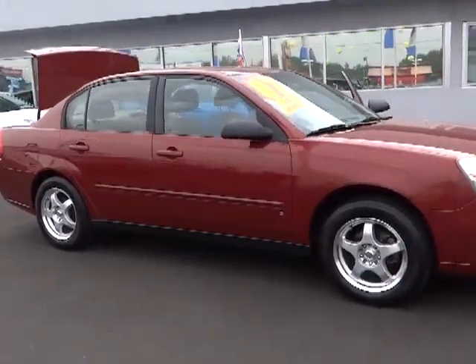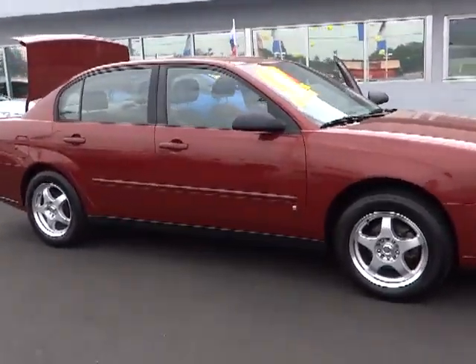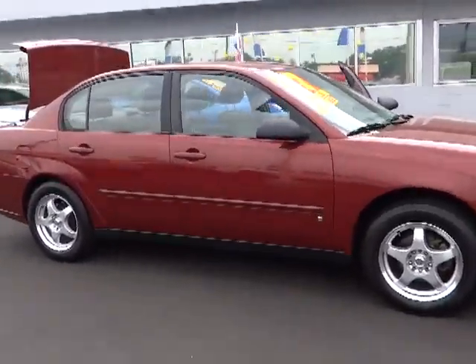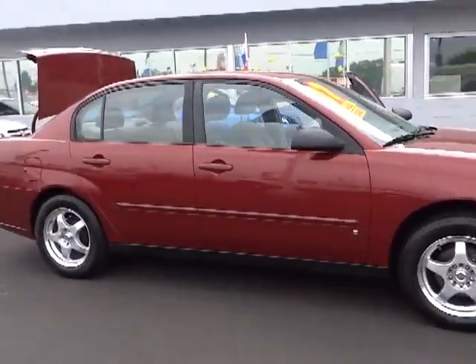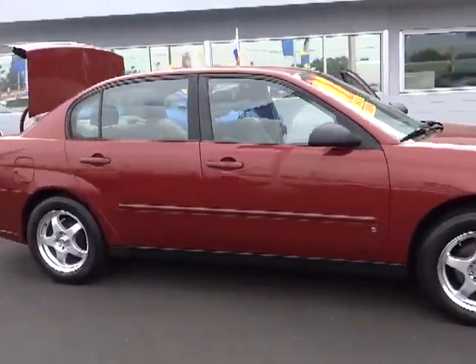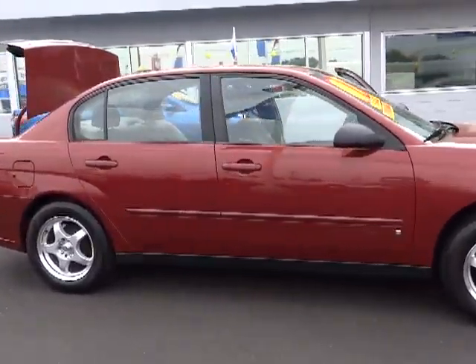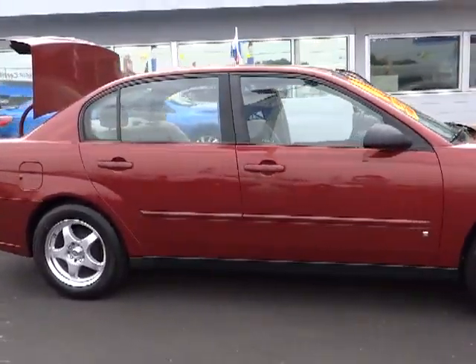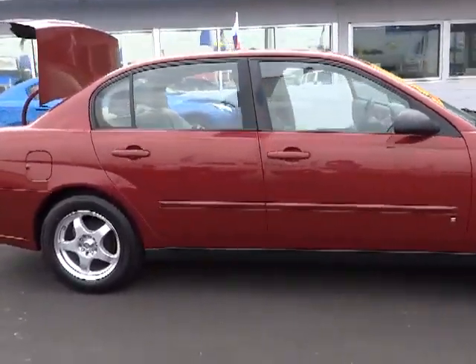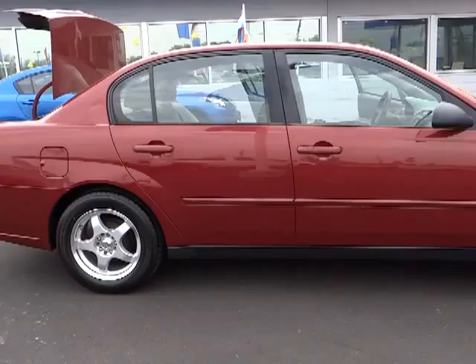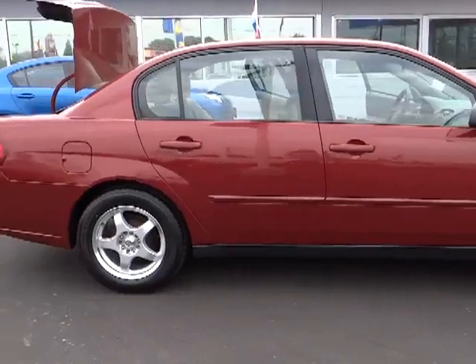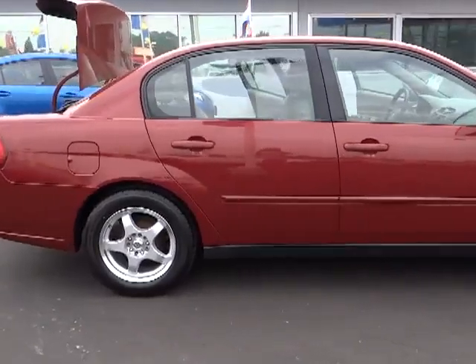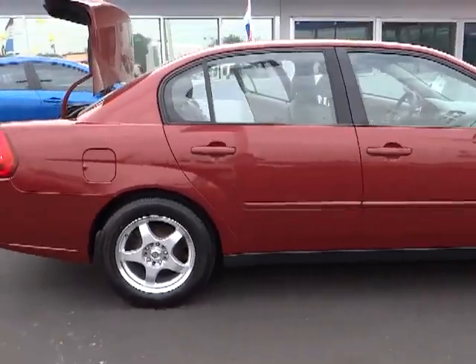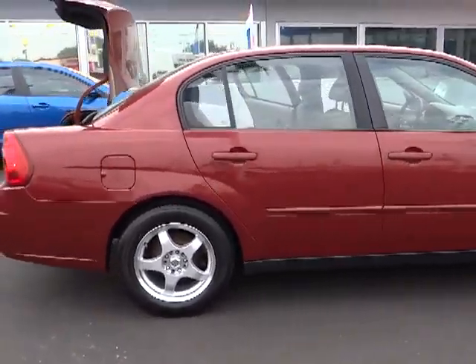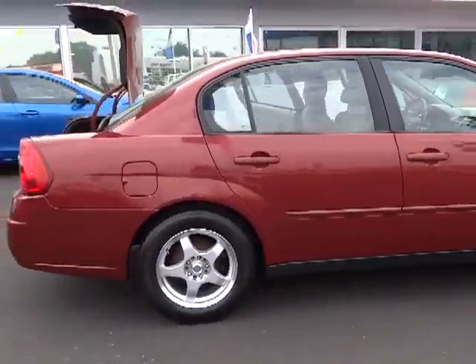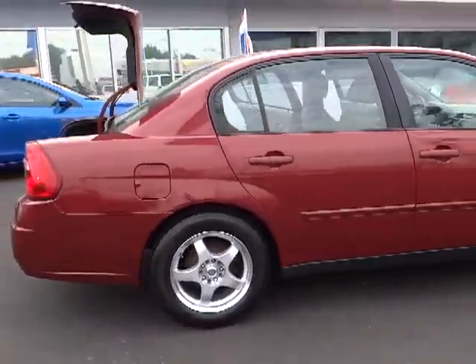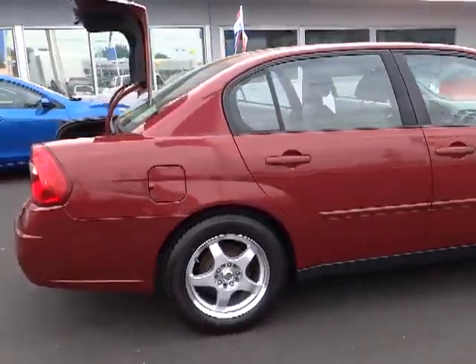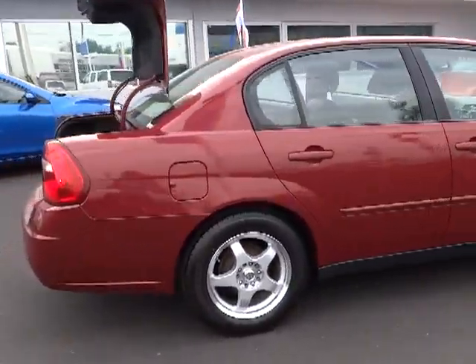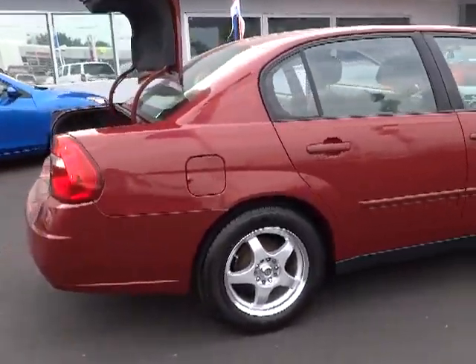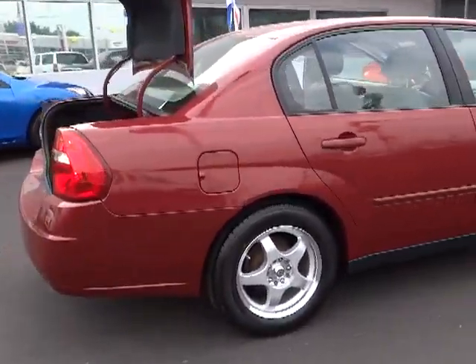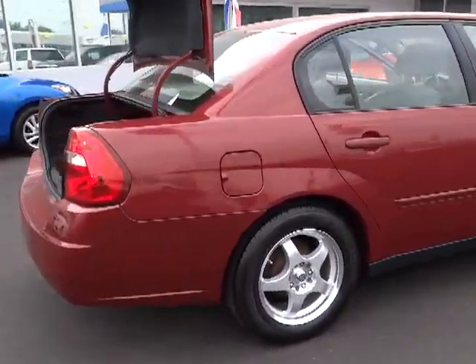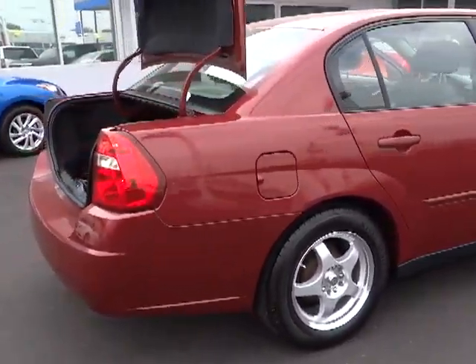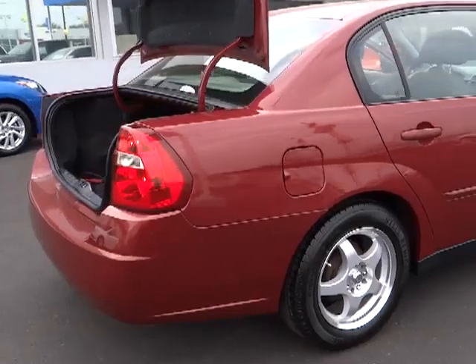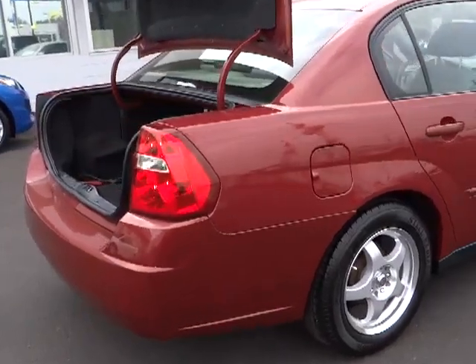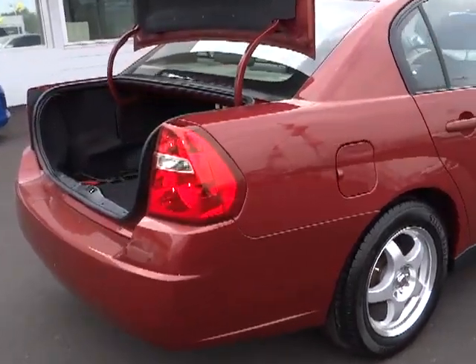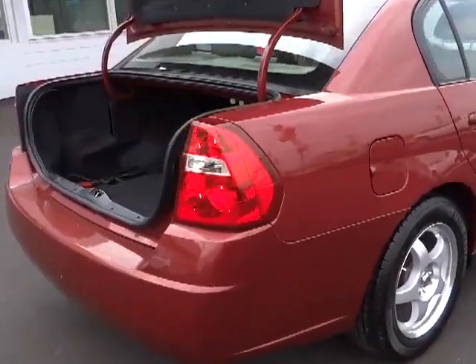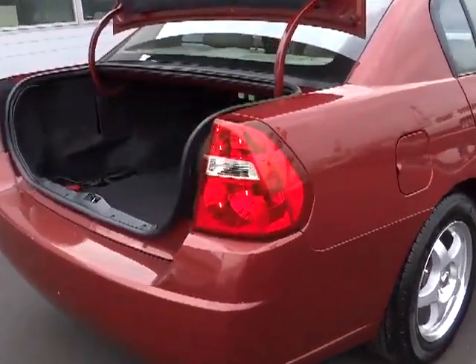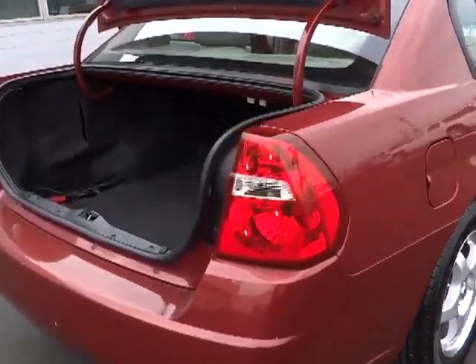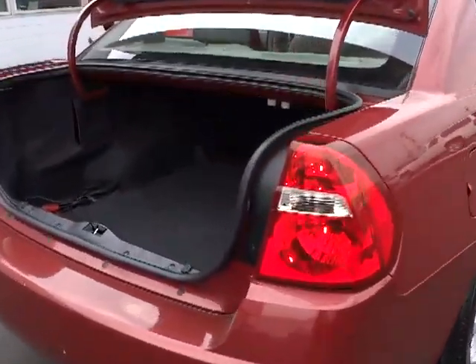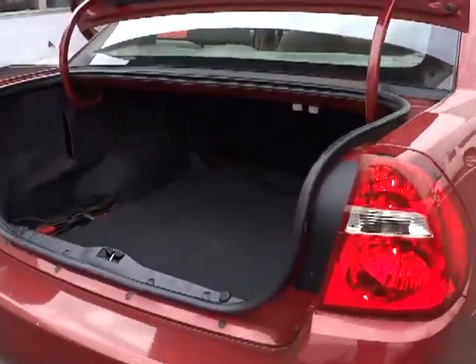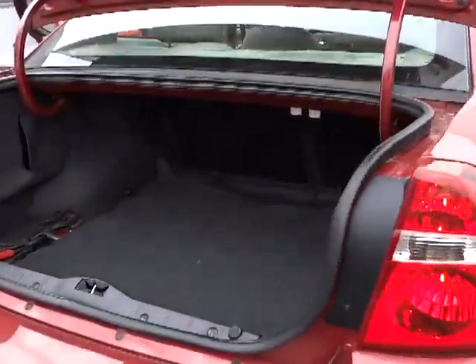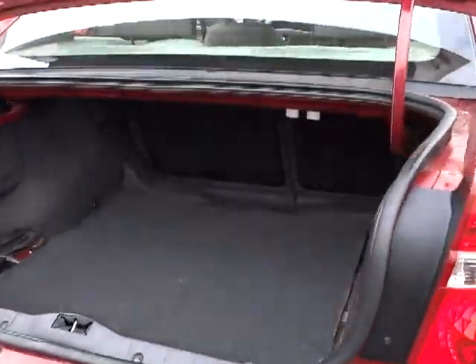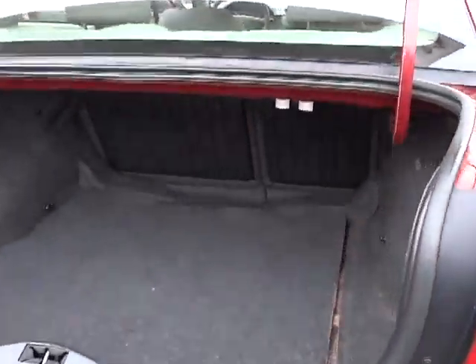Here are some of this vehicle's great options: traction control, four-wheel ABS, alloy wheels, air conditioning, front keyless entry, cruise control, AM FM stereo radio, trip odometer.